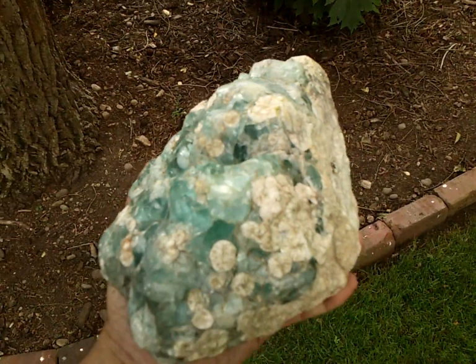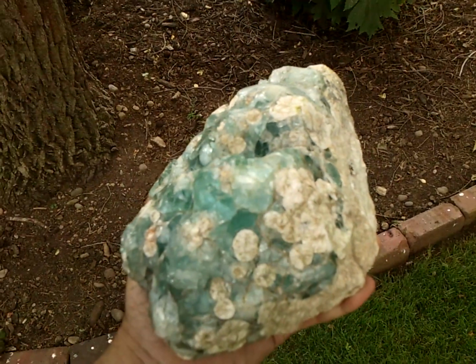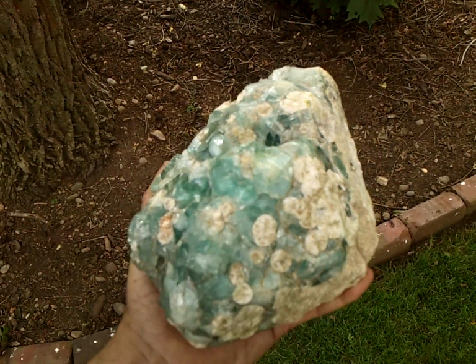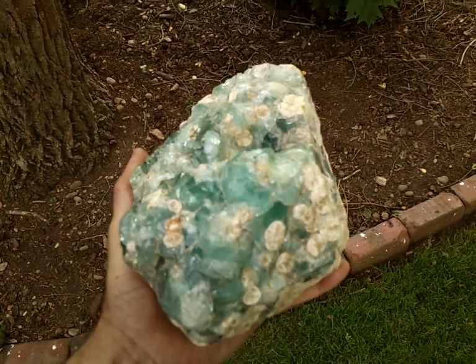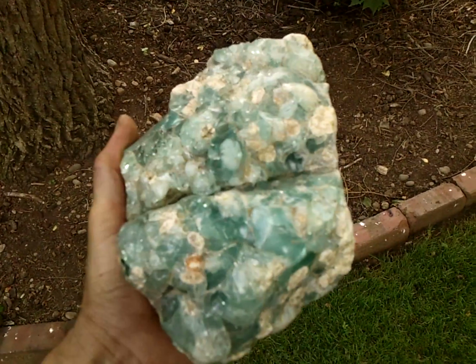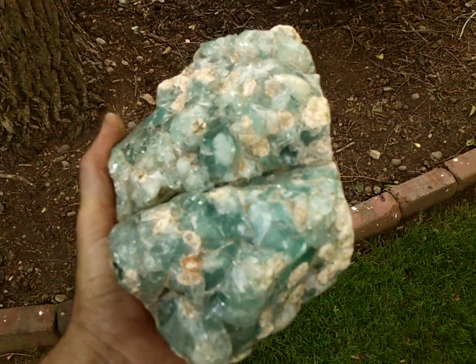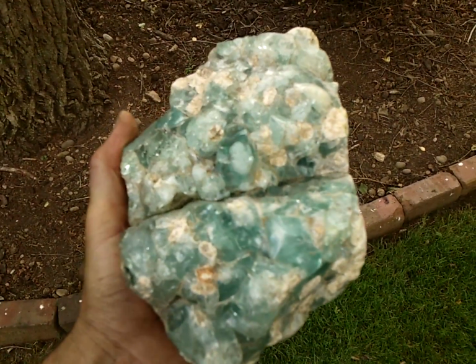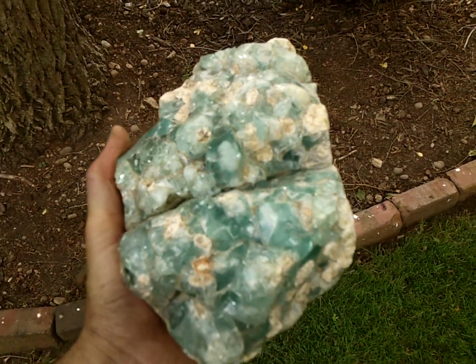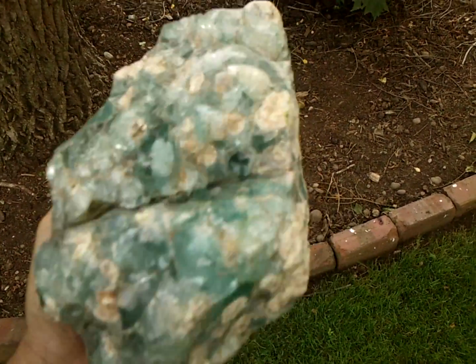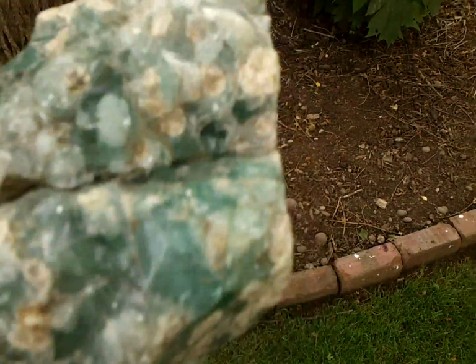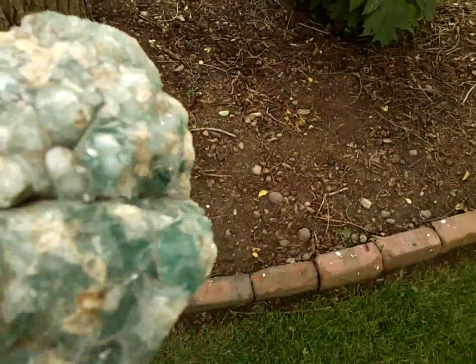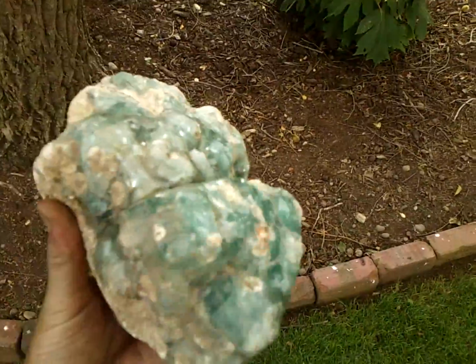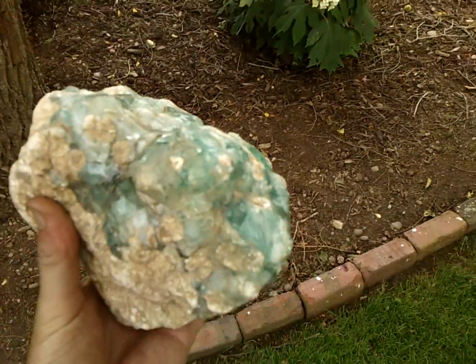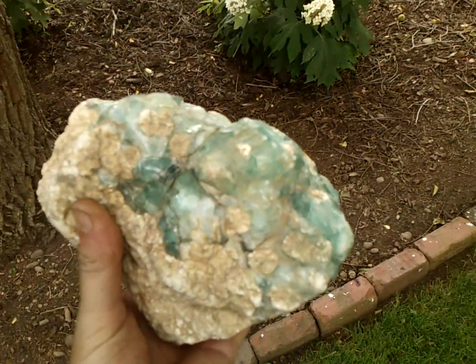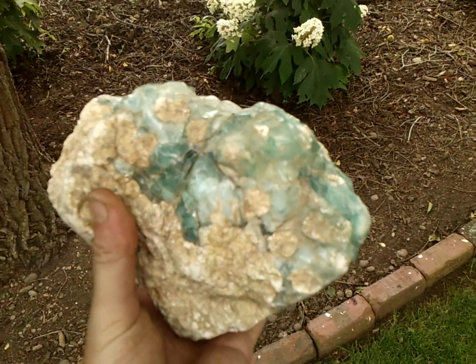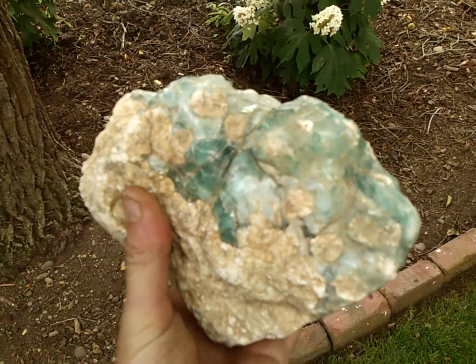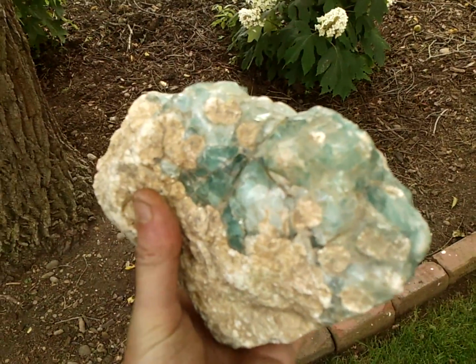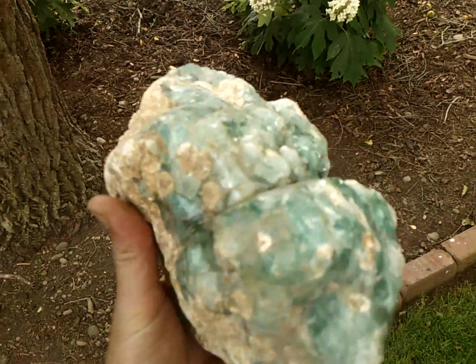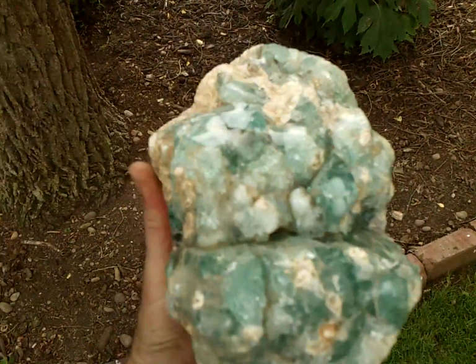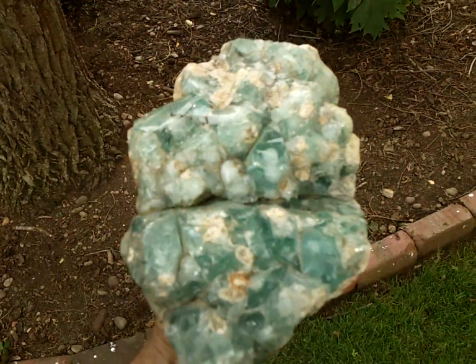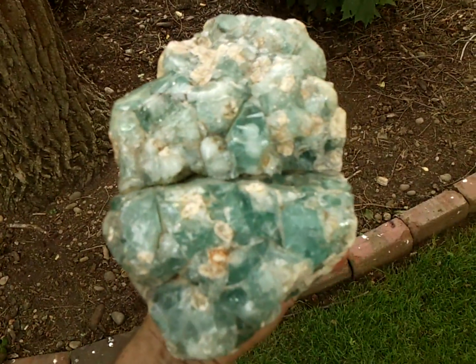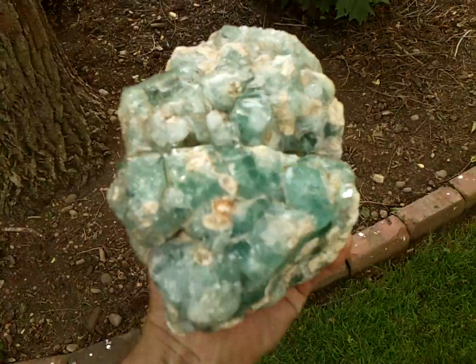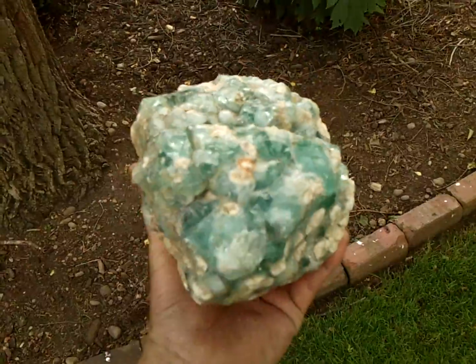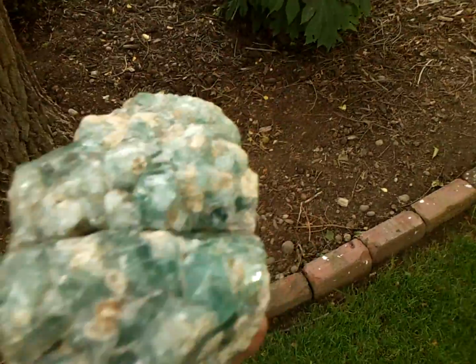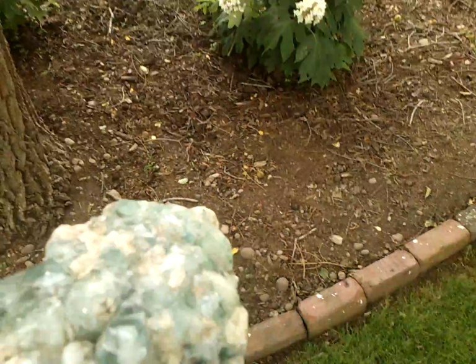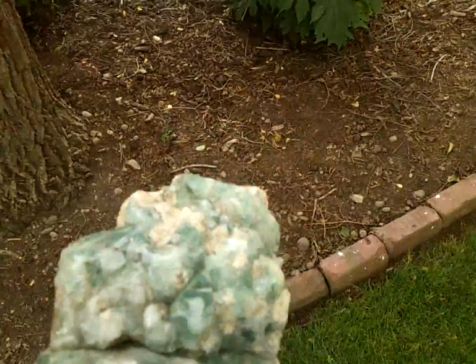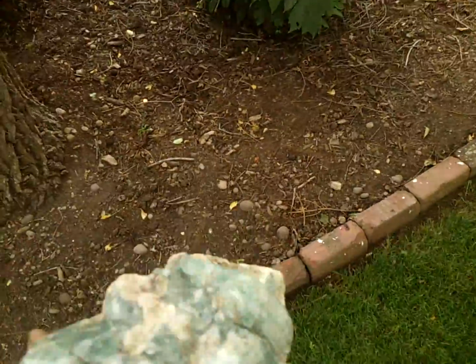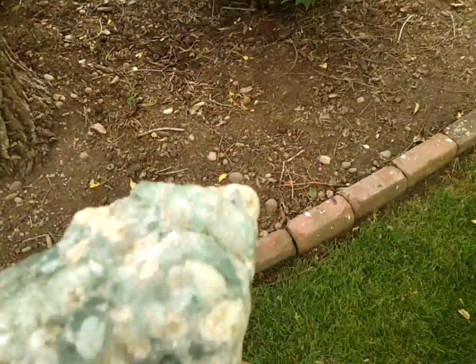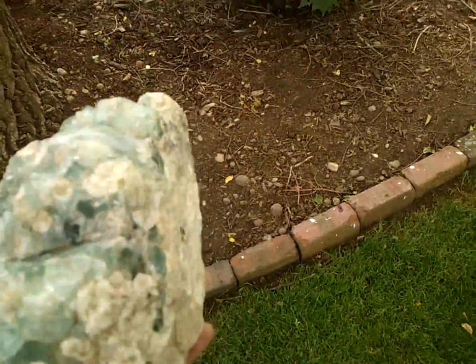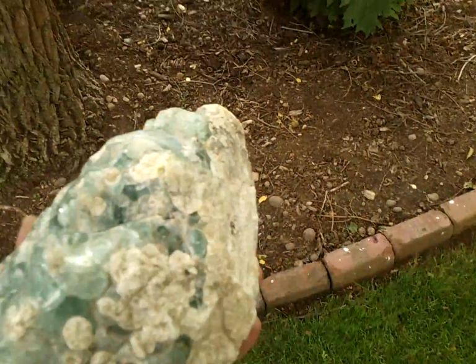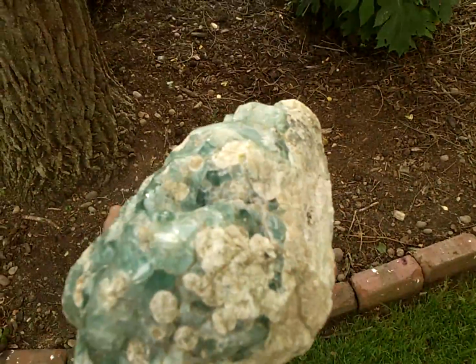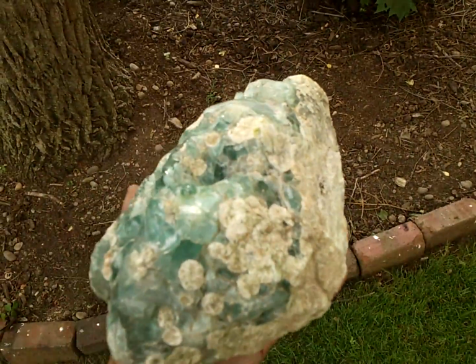I saw it laying right in the middle of the creek, and being wet, it looked like kryptonite. I think it's something special. I'd kind of like to know what it is, what it might be worth. It's huge — it probably weighs about 15 pounds.